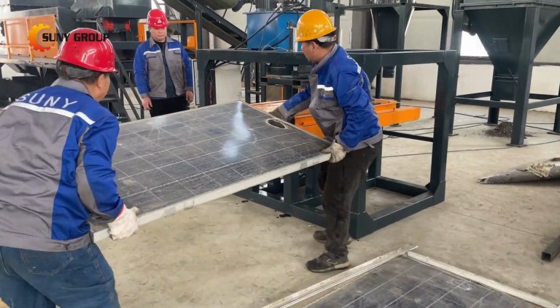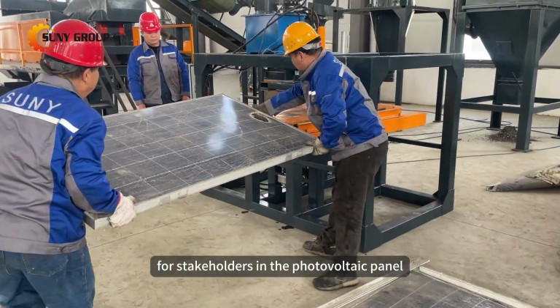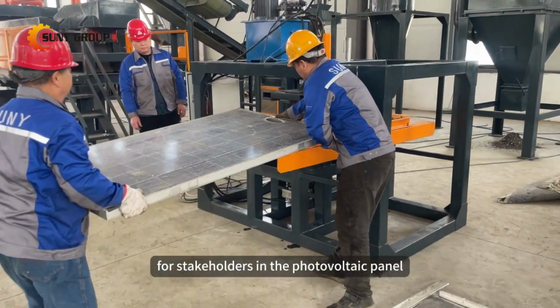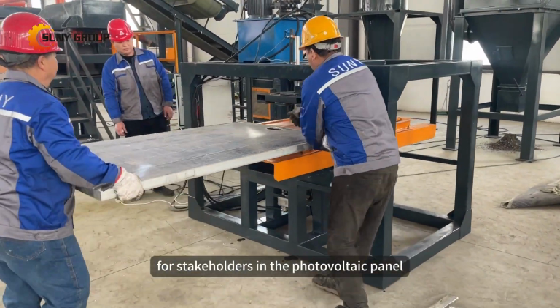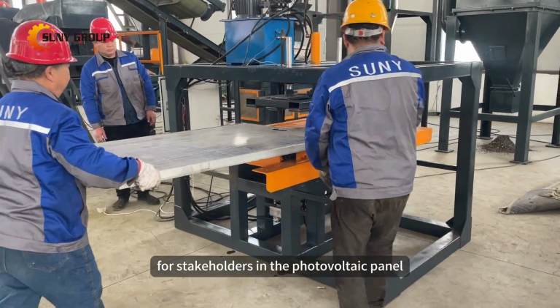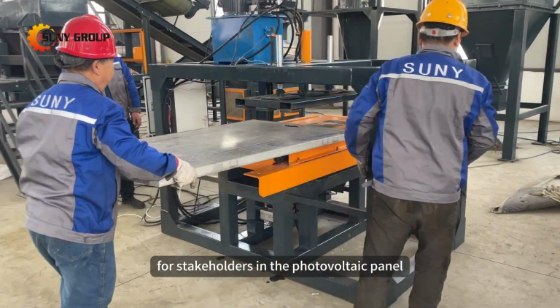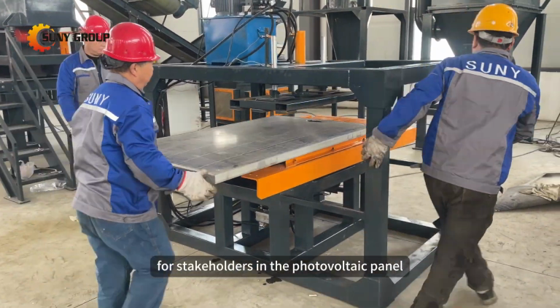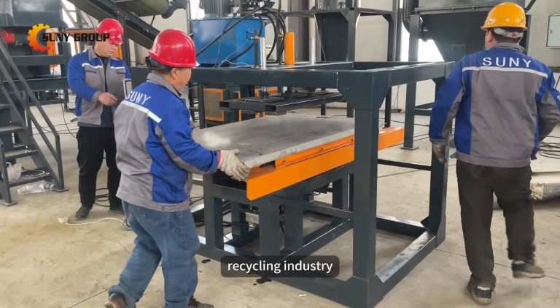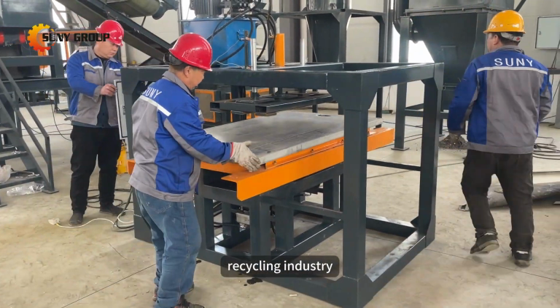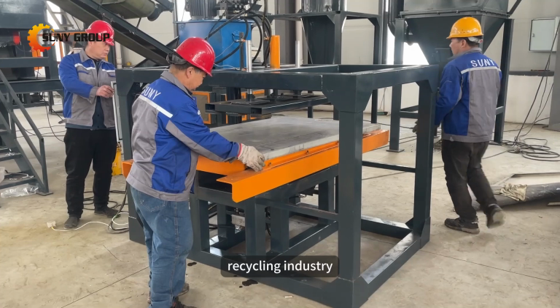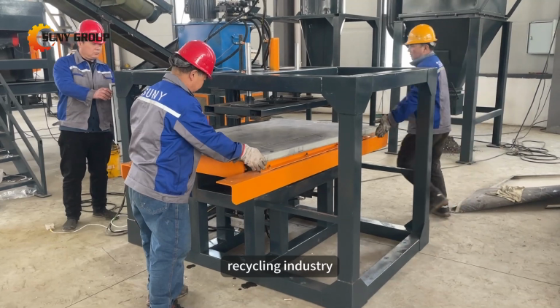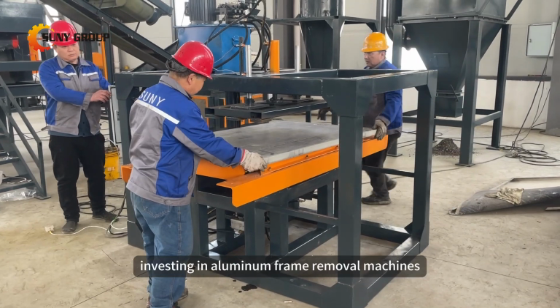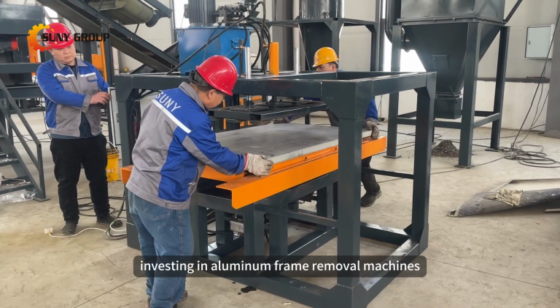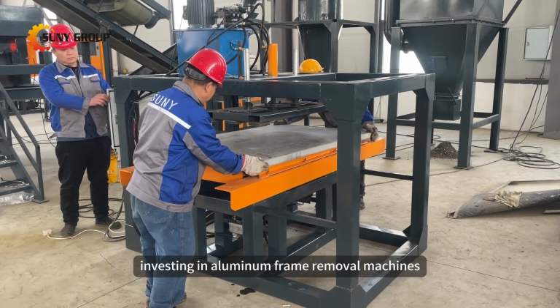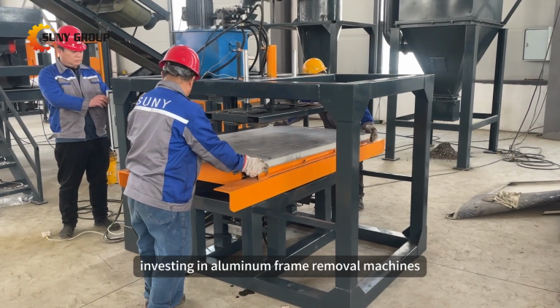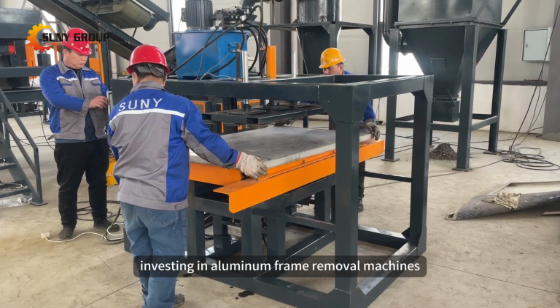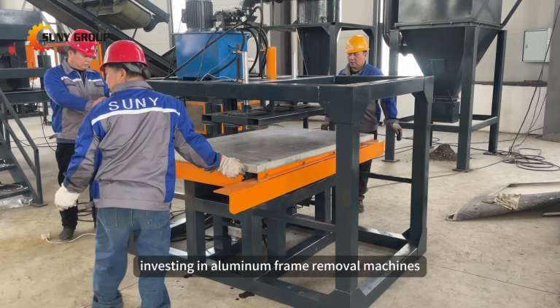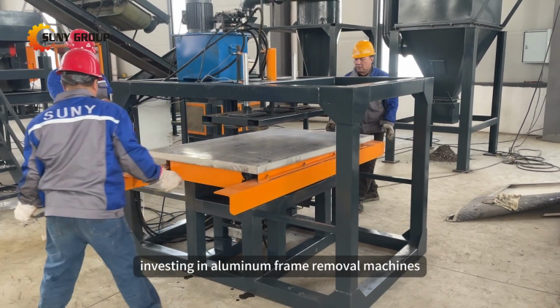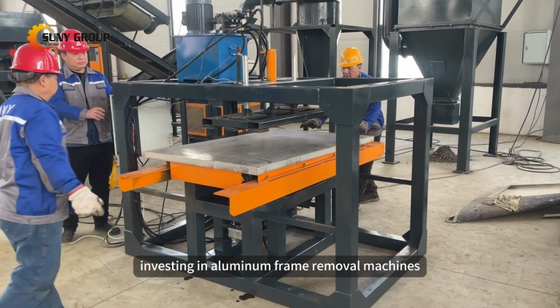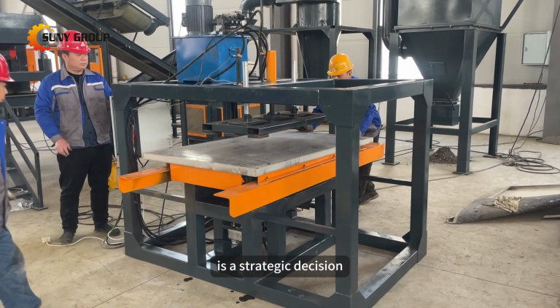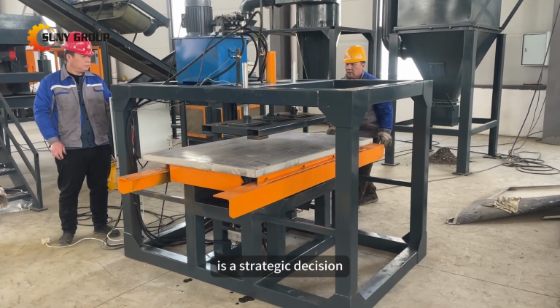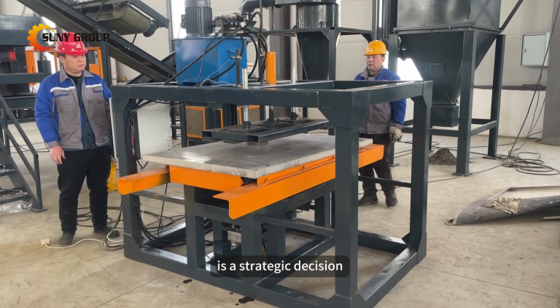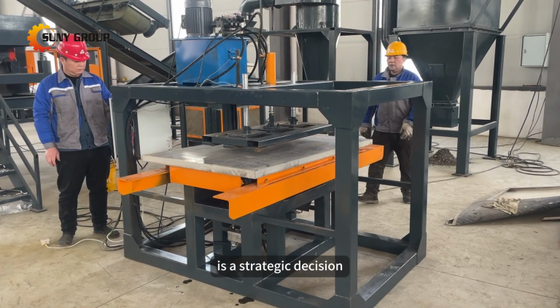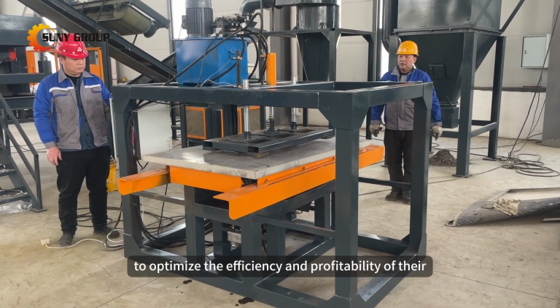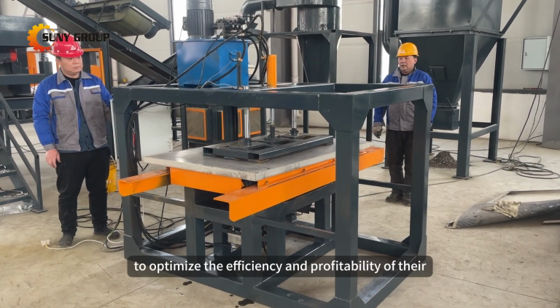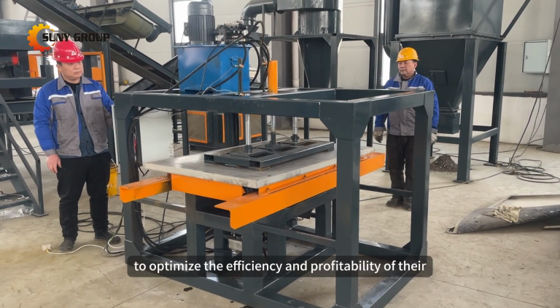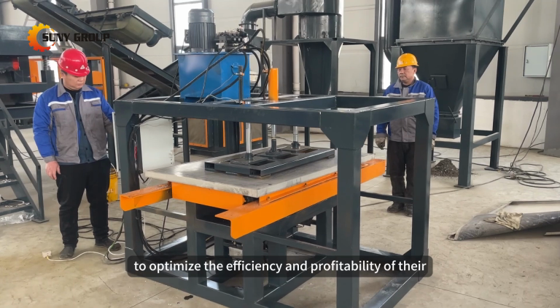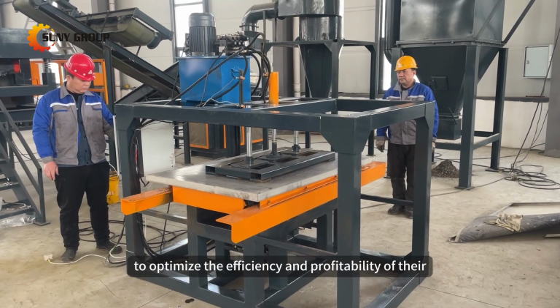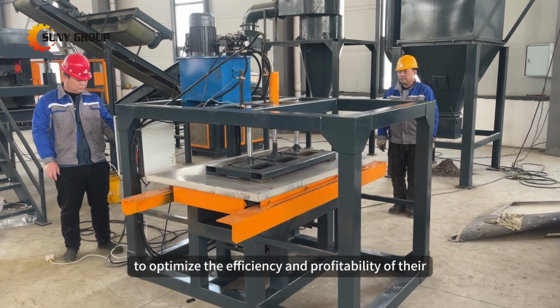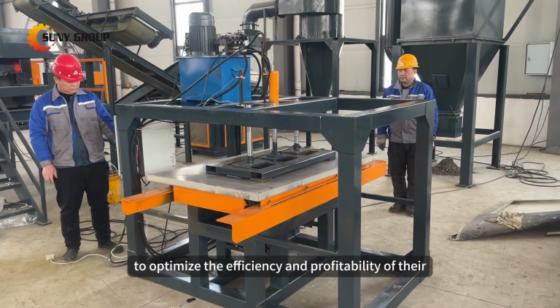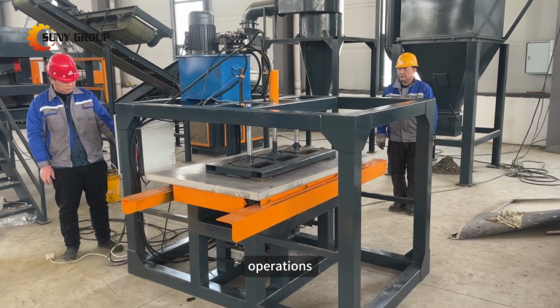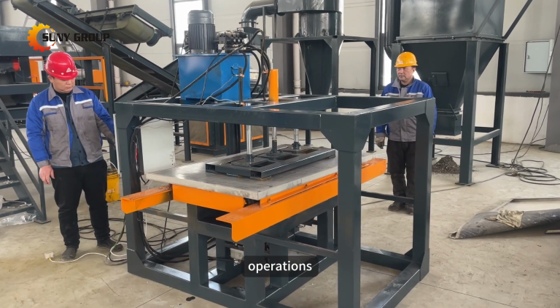For stakeholders in the photovoltaic panel recycling industry, investing in aluminum frame removal machines is a strategic decision to optimize the efficiency and profitability of their operations.